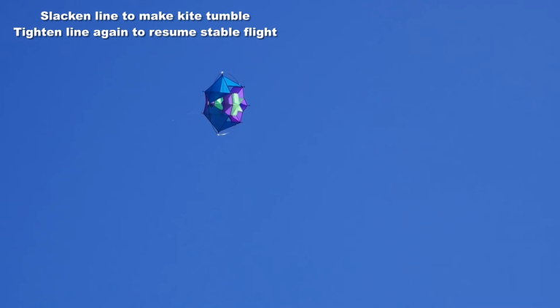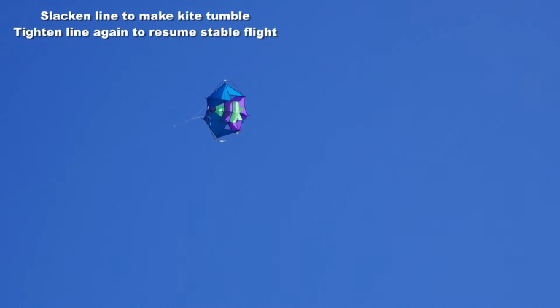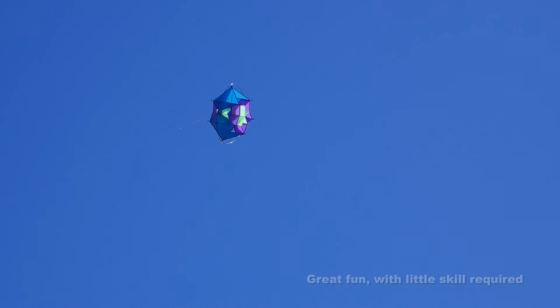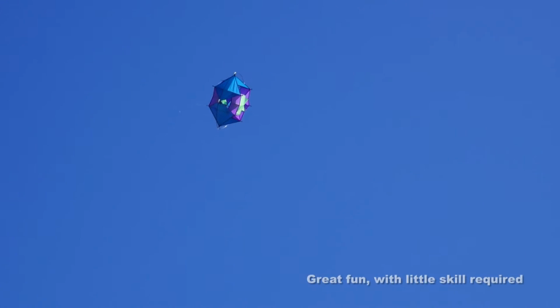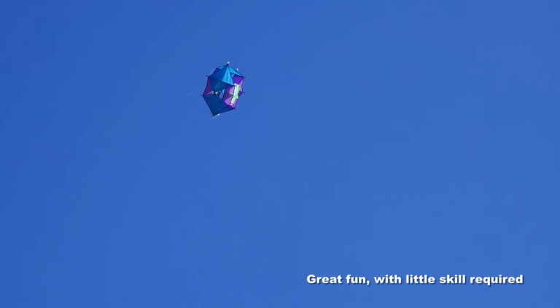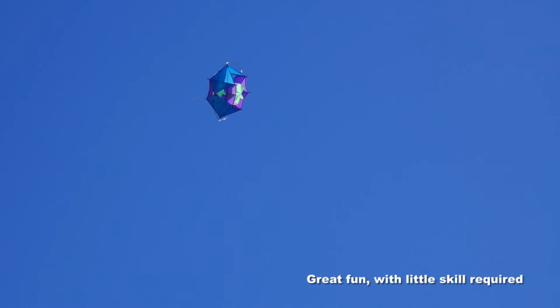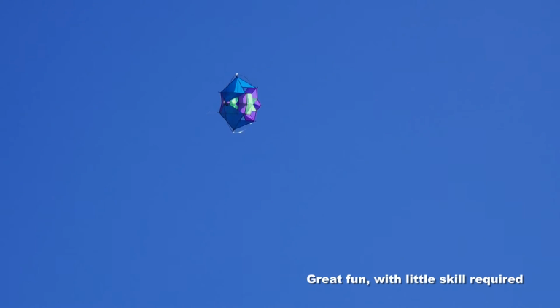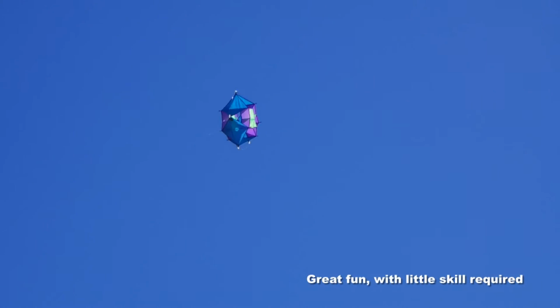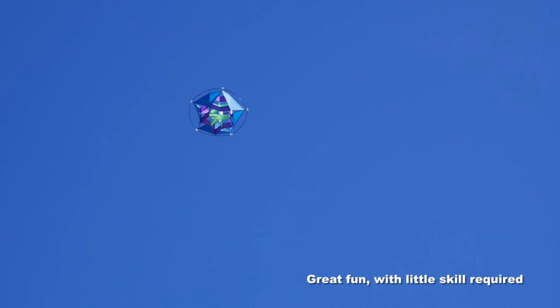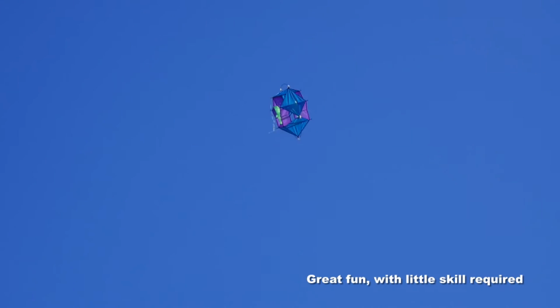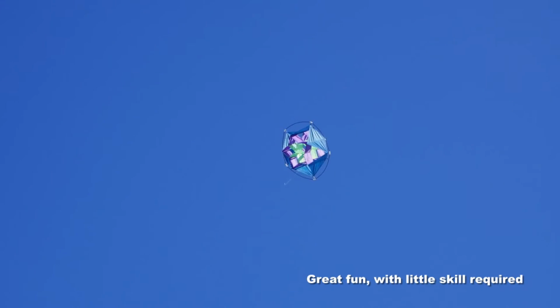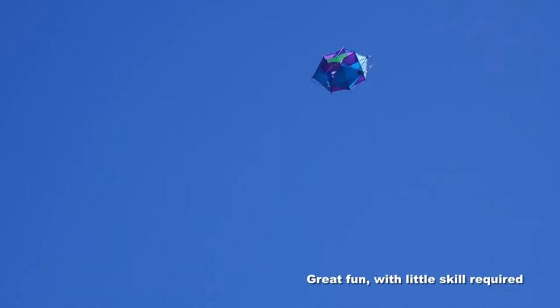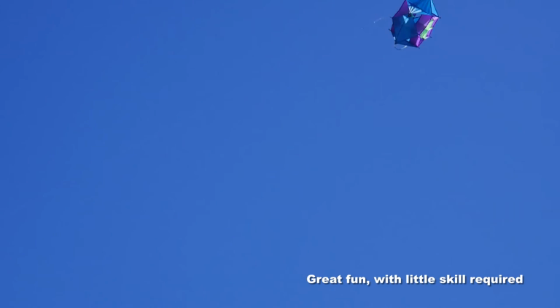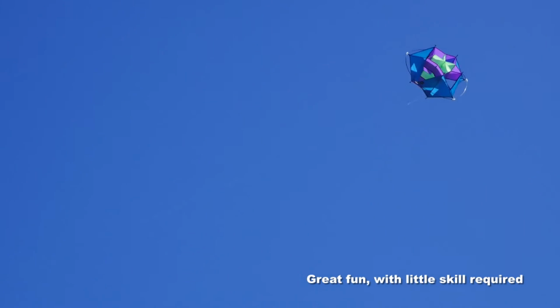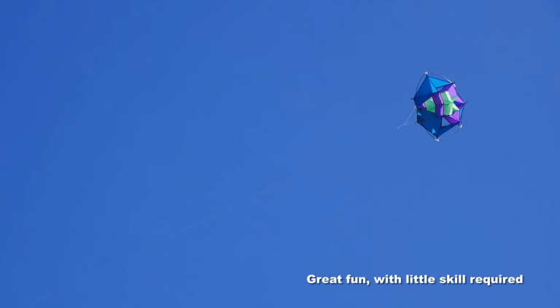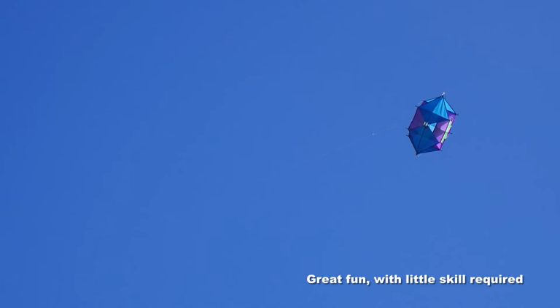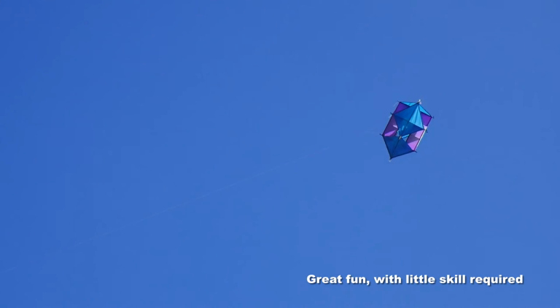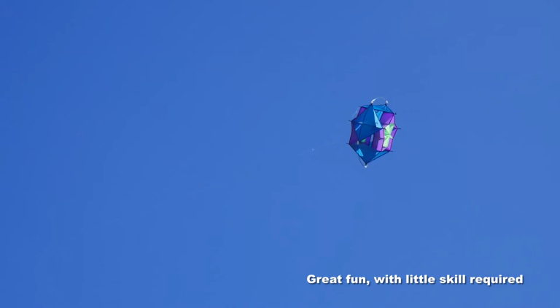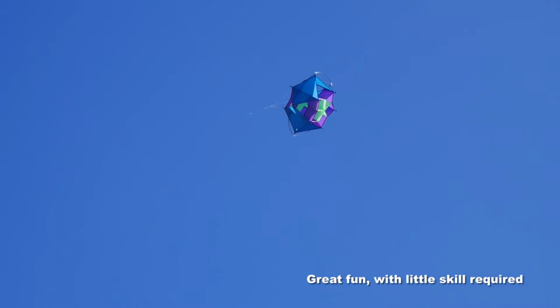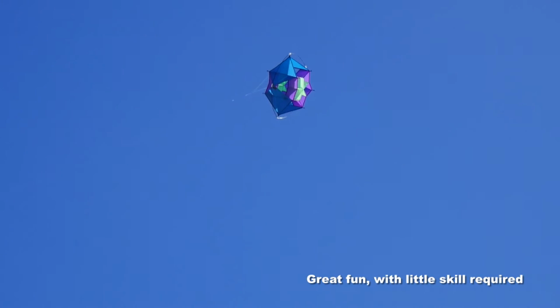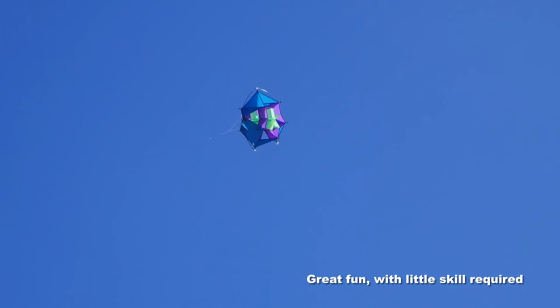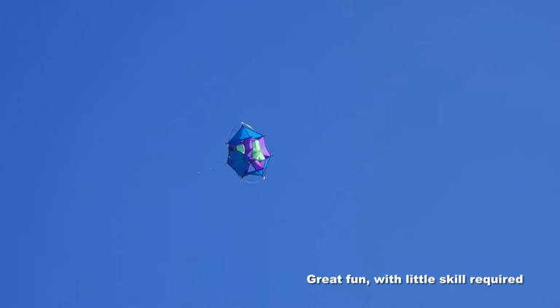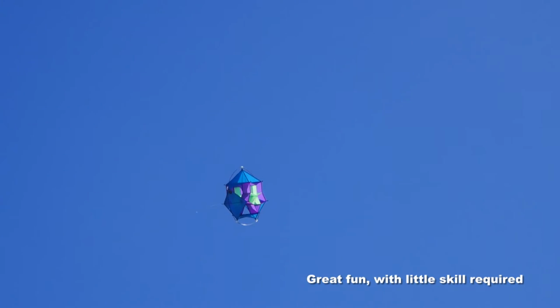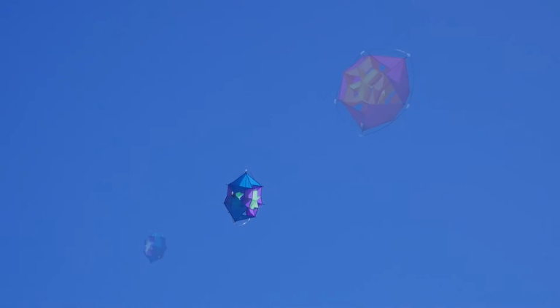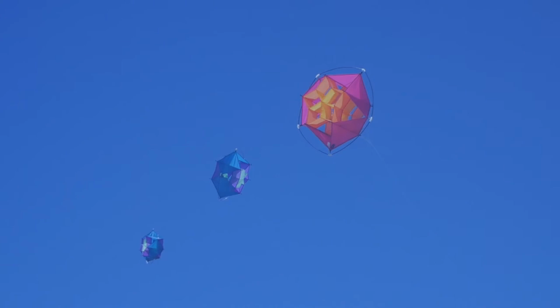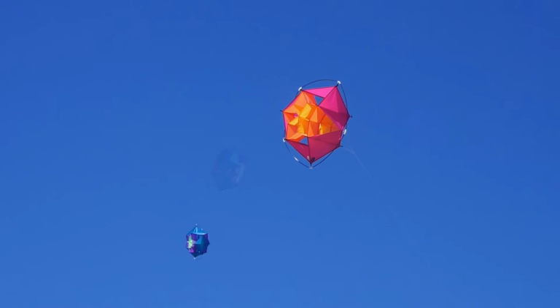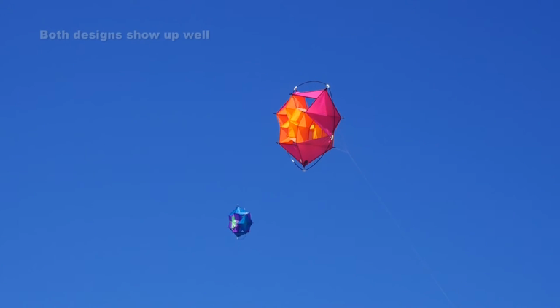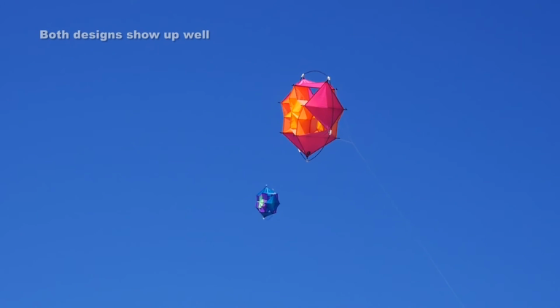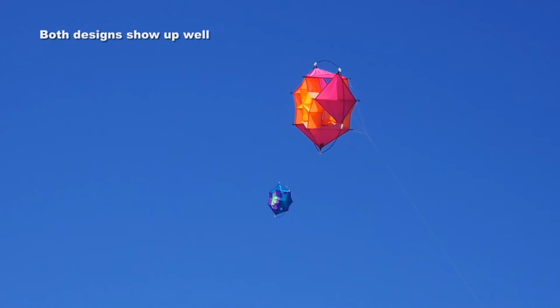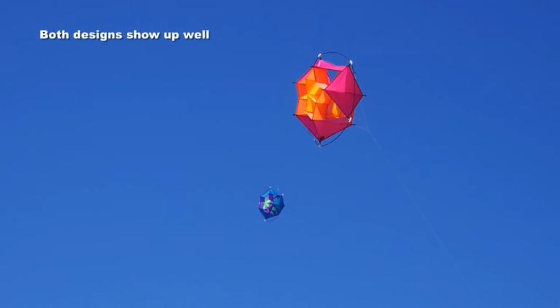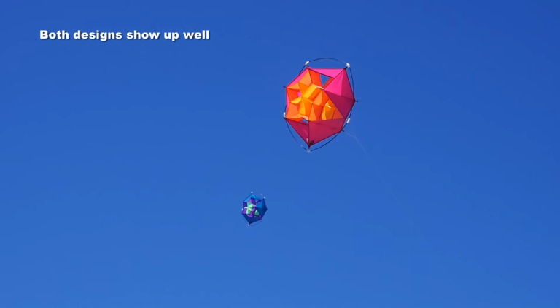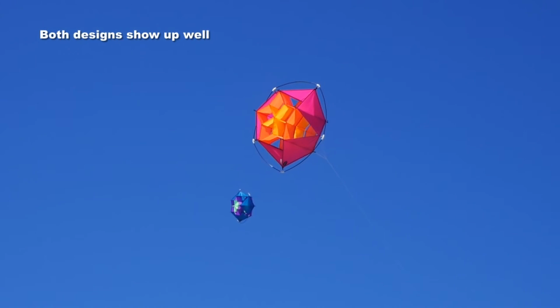Pull the line again and it's flying steadily. It's great fun — you can play with this all day. You don't need any skill; it's very easy to do.